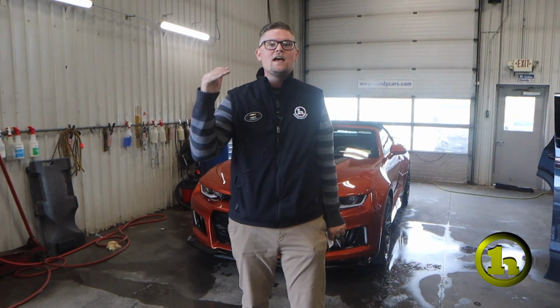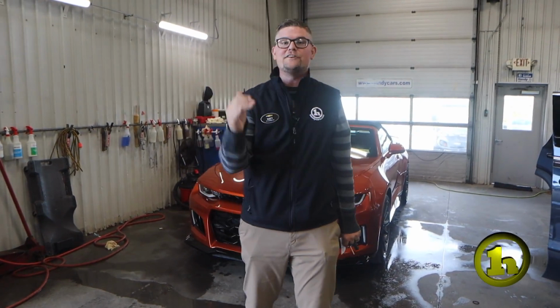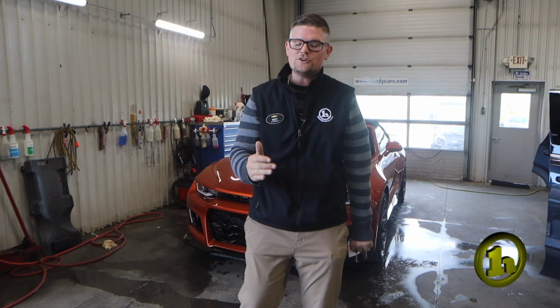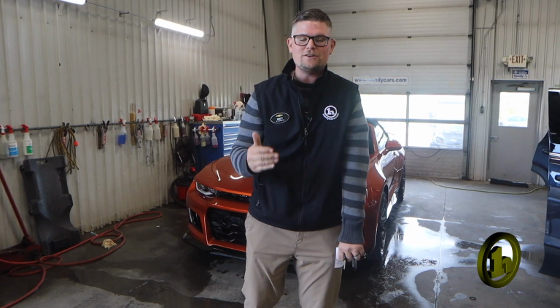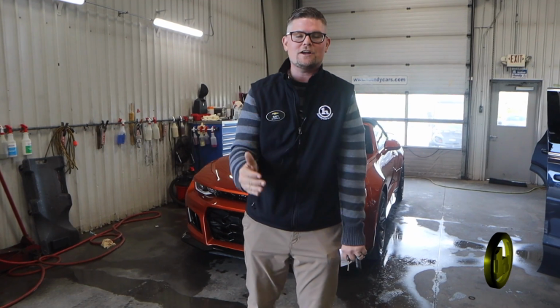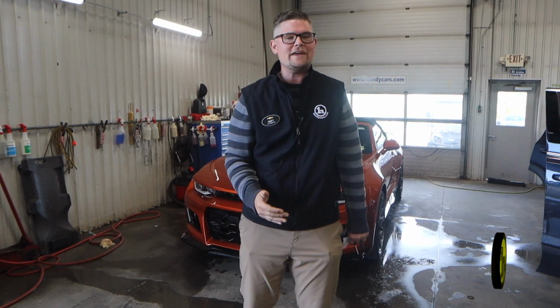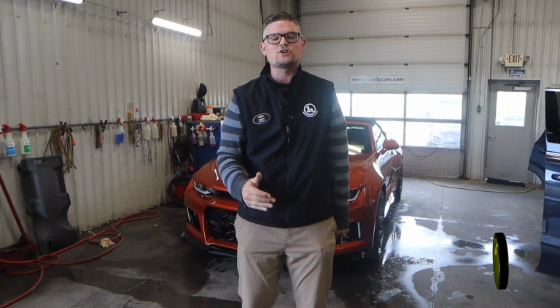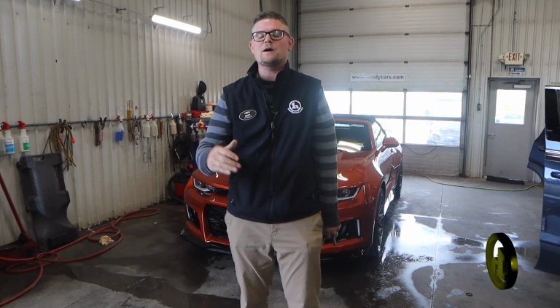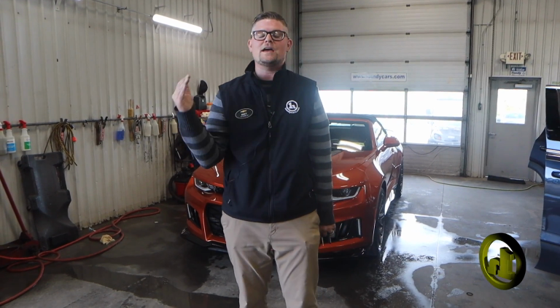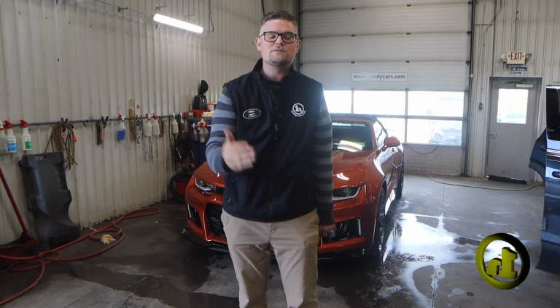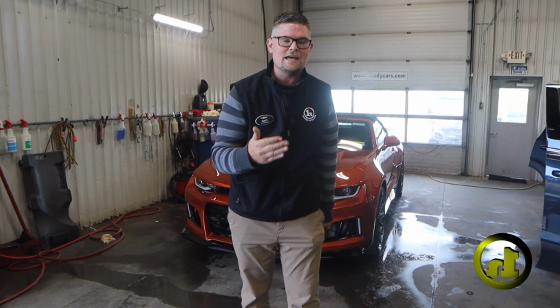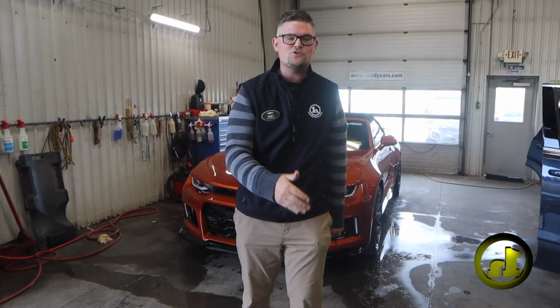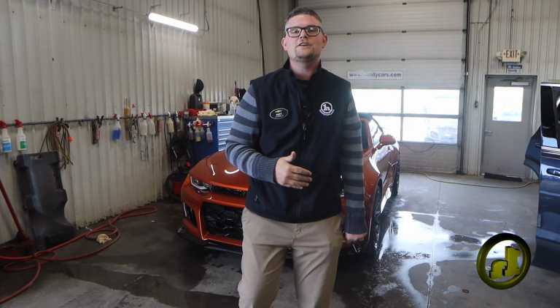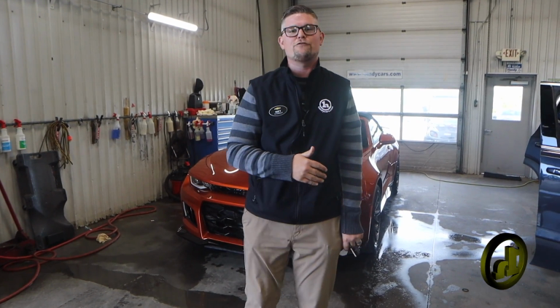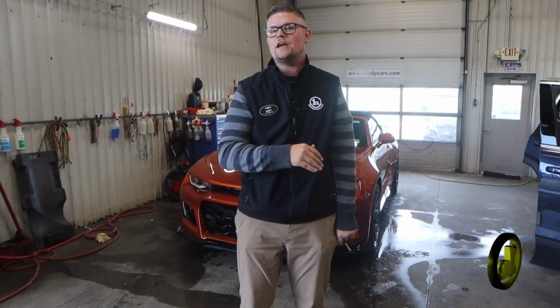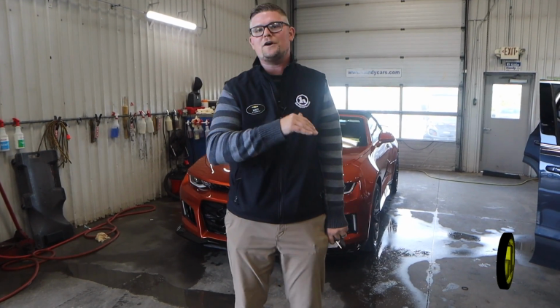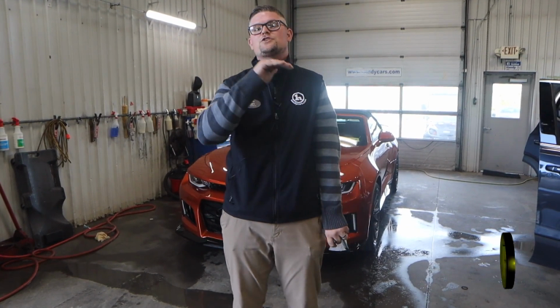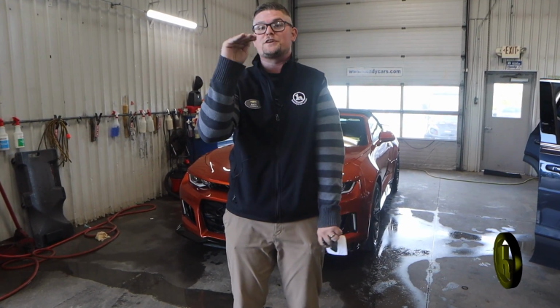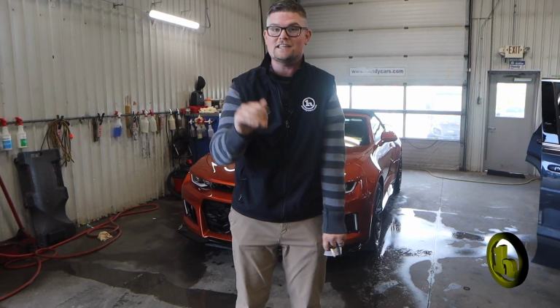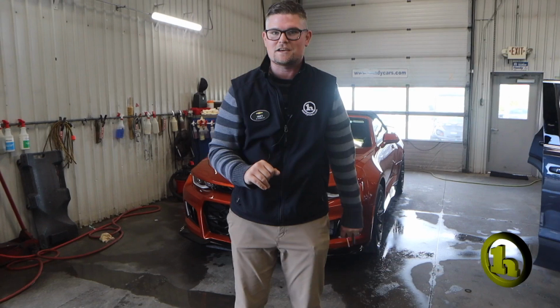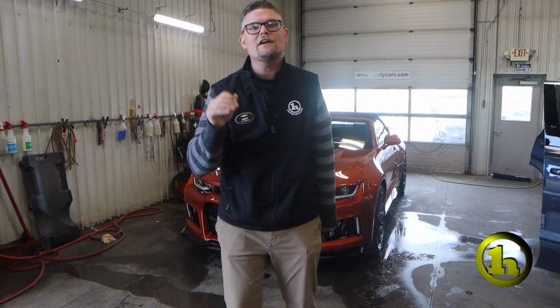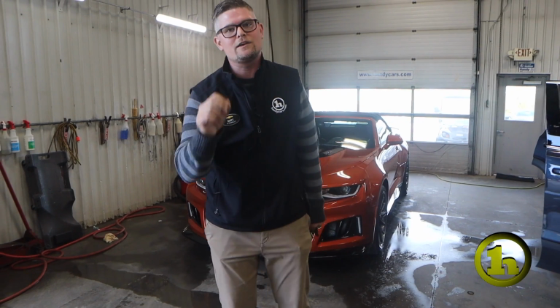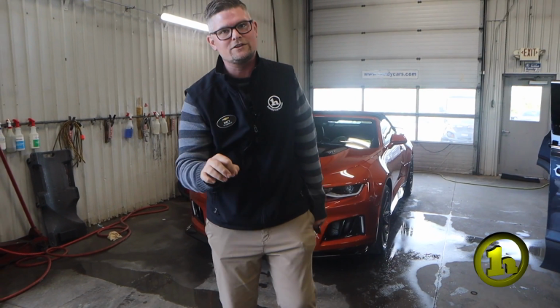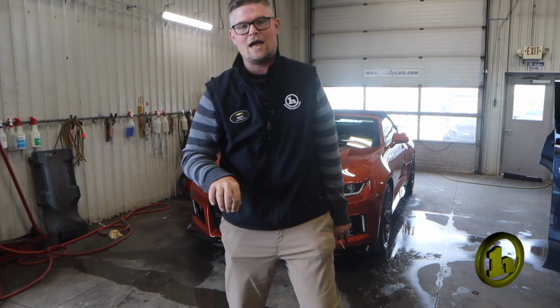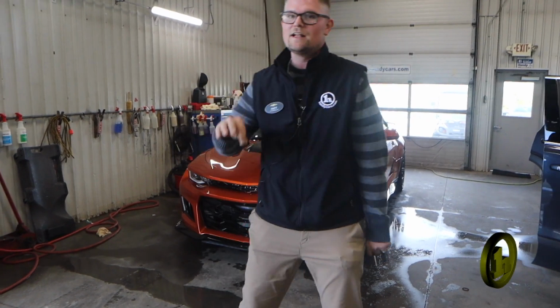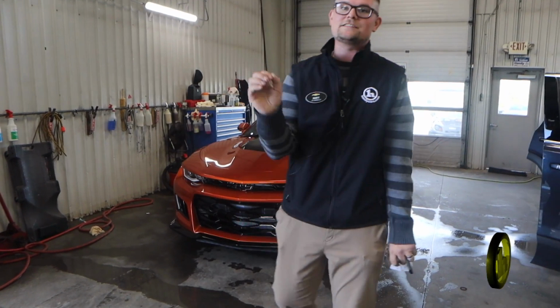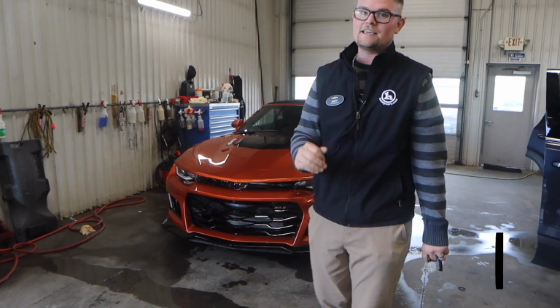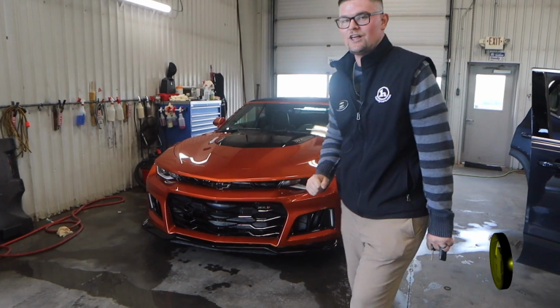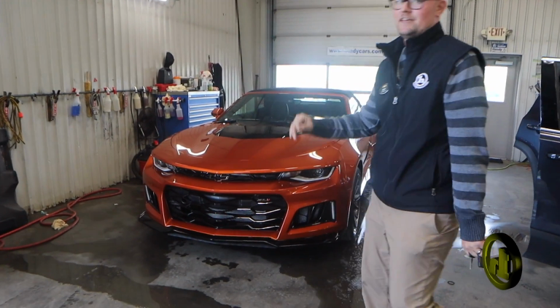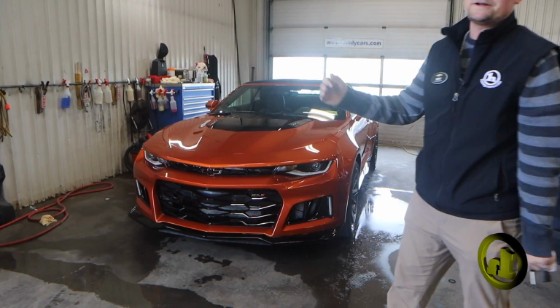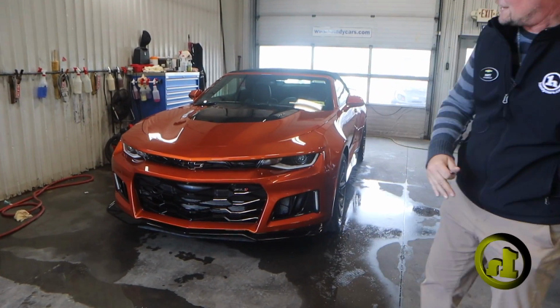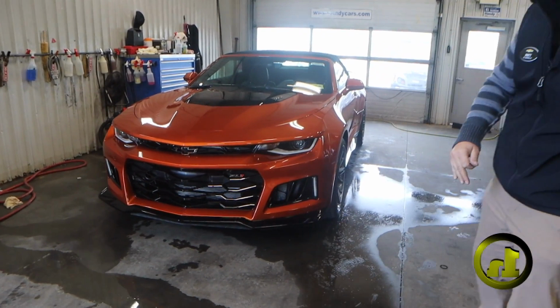I know you said you weren't going to make the trip up, but I've decided to do a video for you anyway so you can see this car in real time, because I think you'll love it as much as I do.